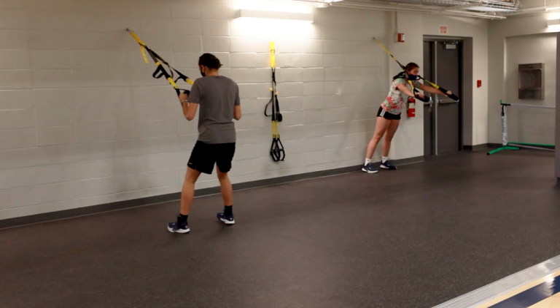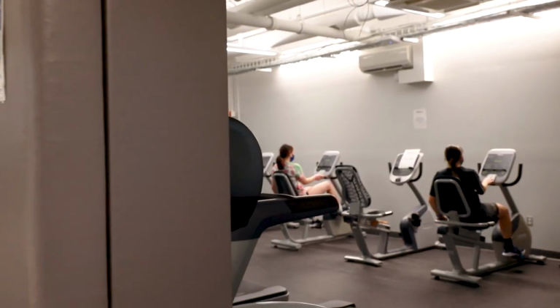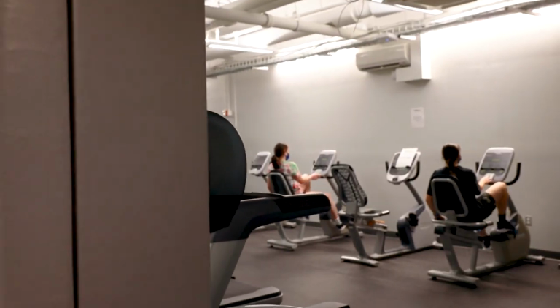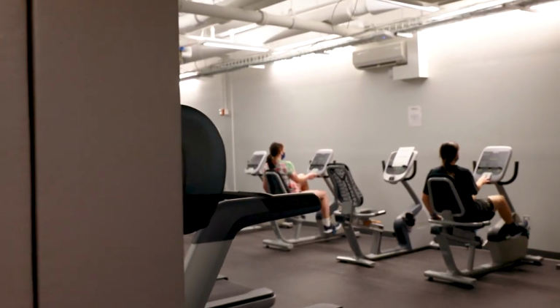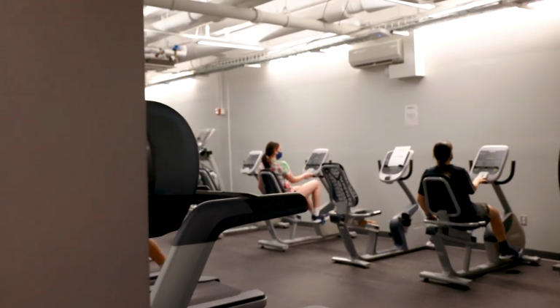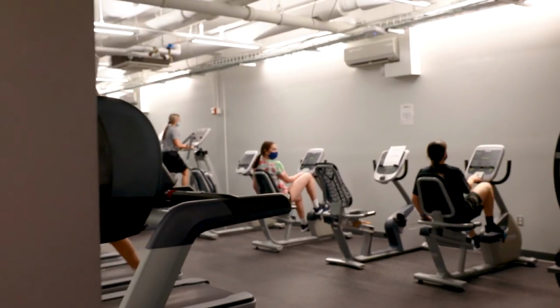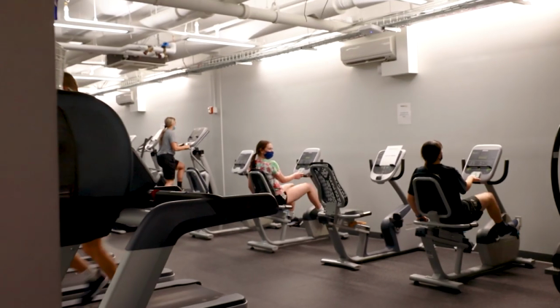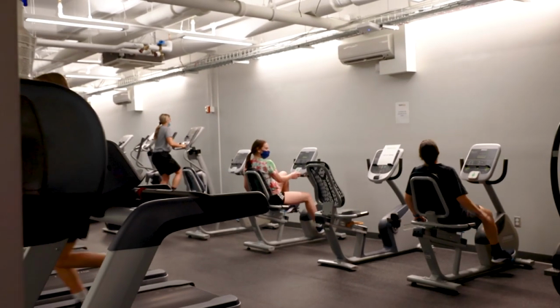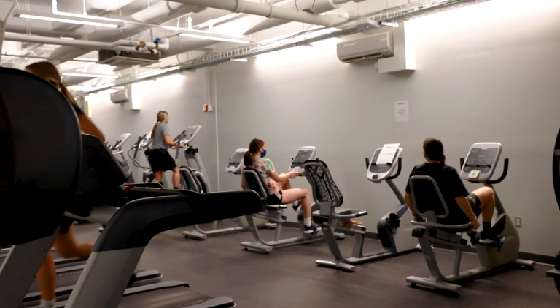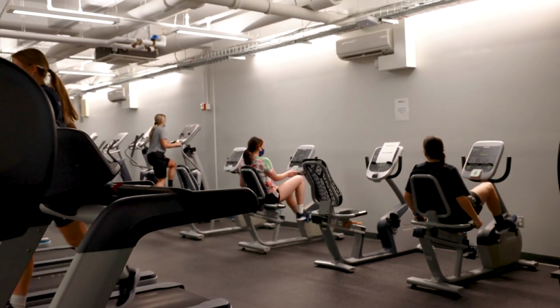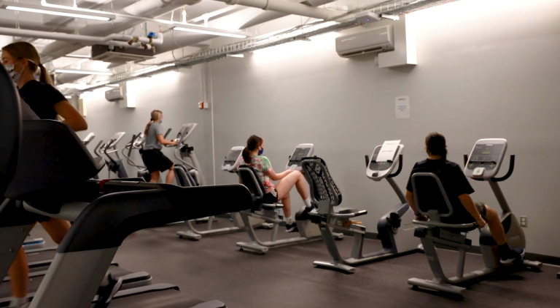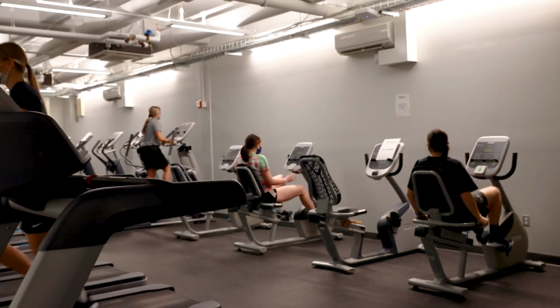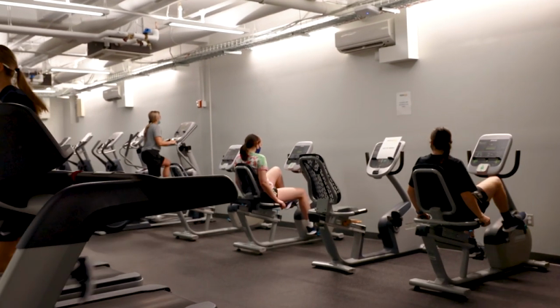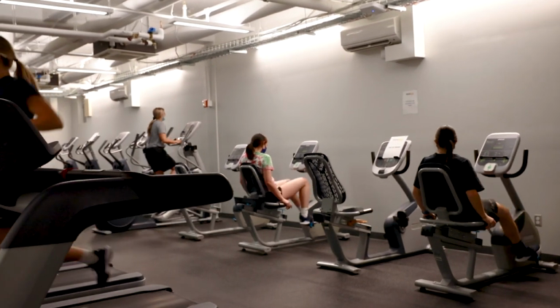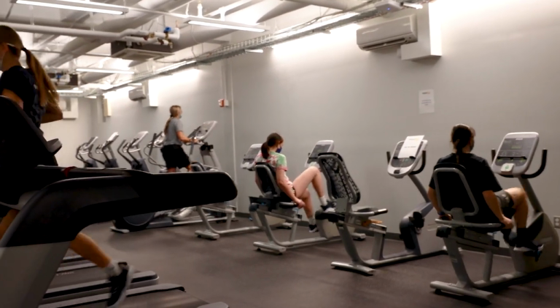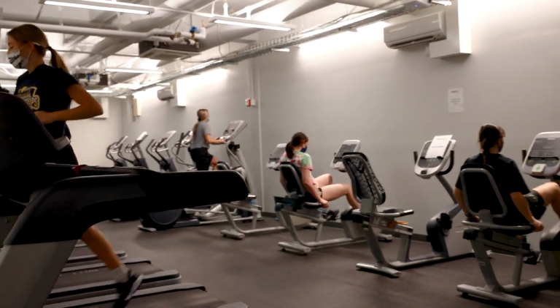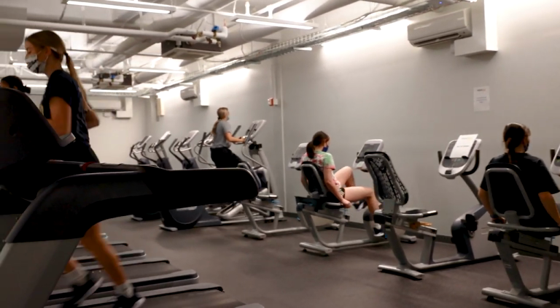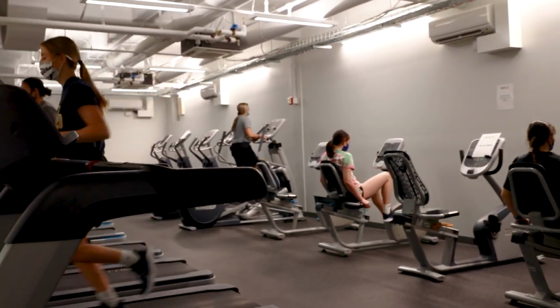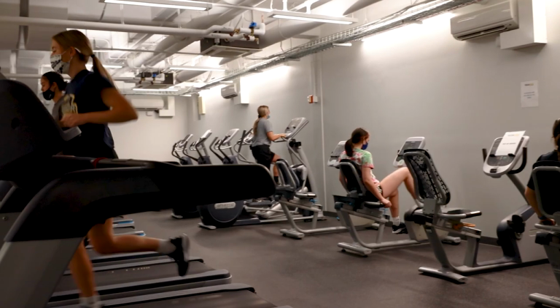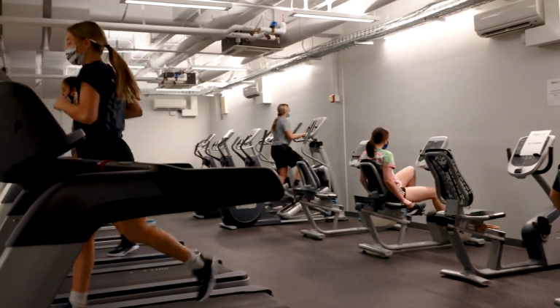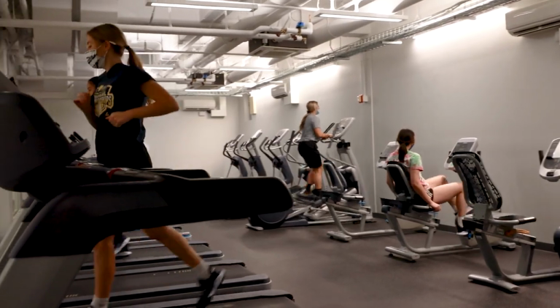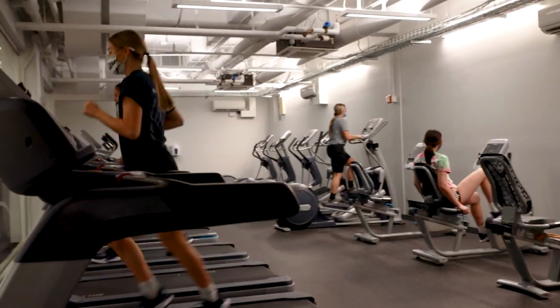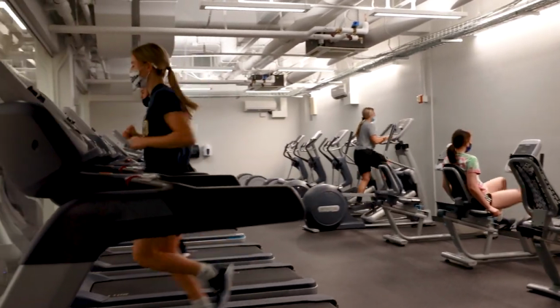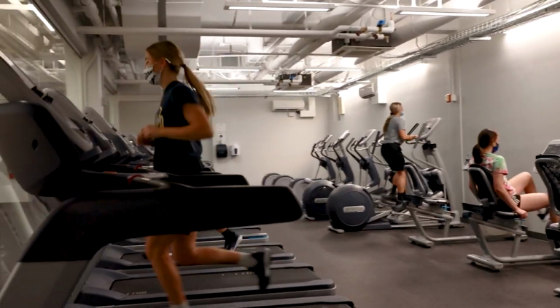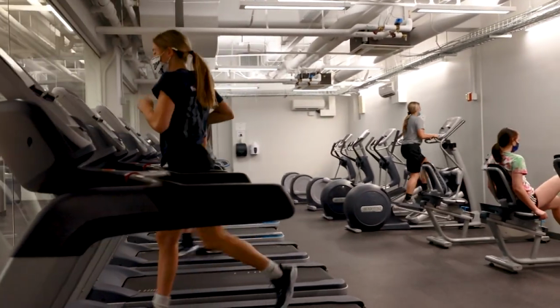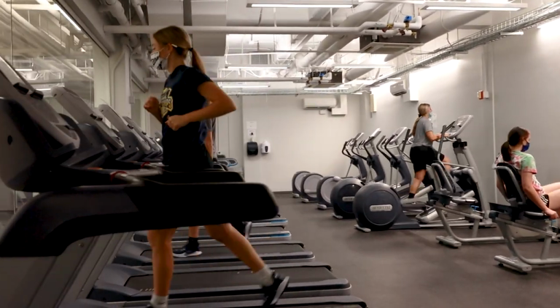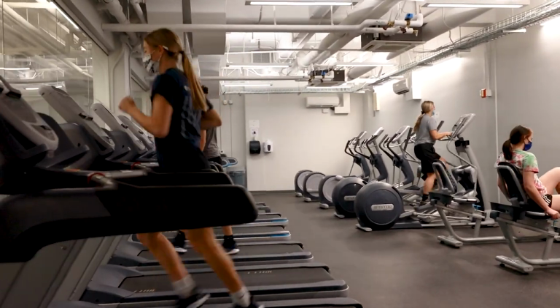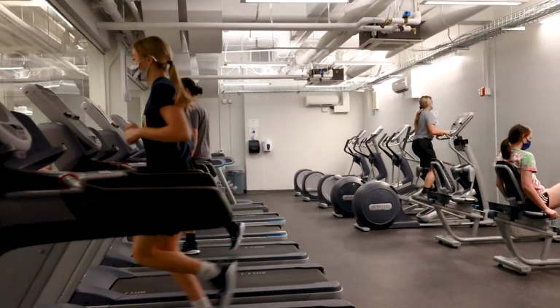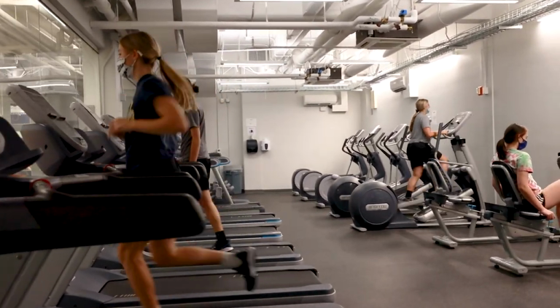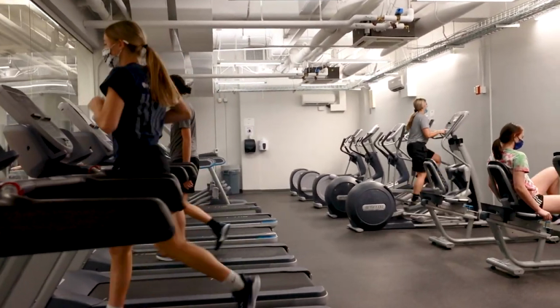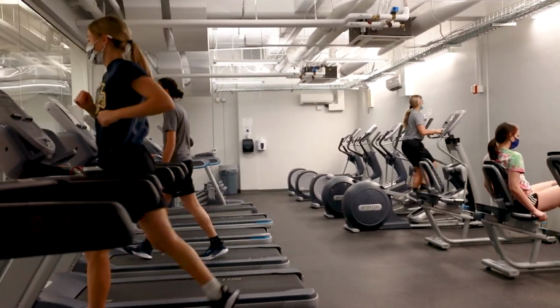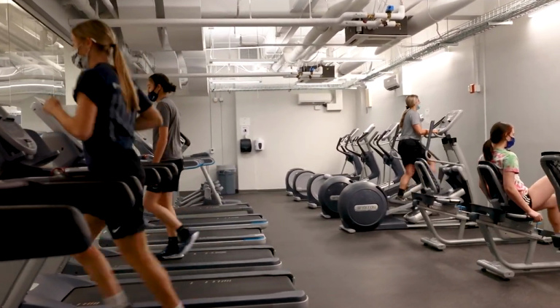The cardio area incorporates treadmills, ellipticals, adaptive motion trainers, stair mills, air runners and assault bikes.